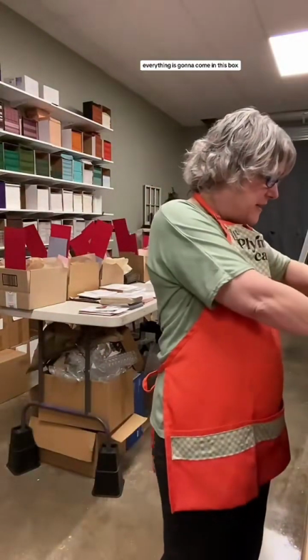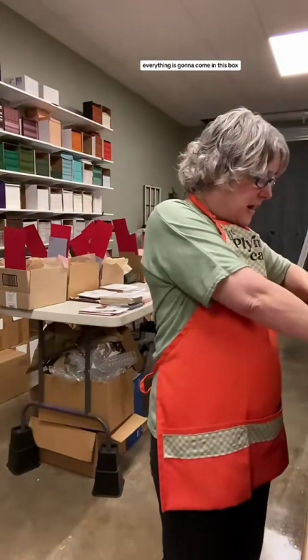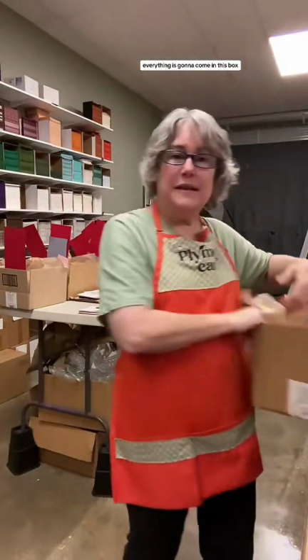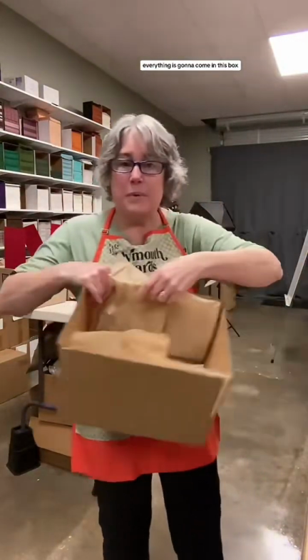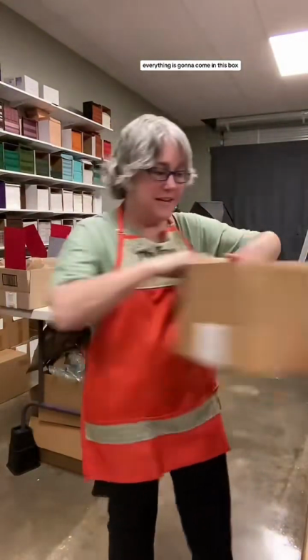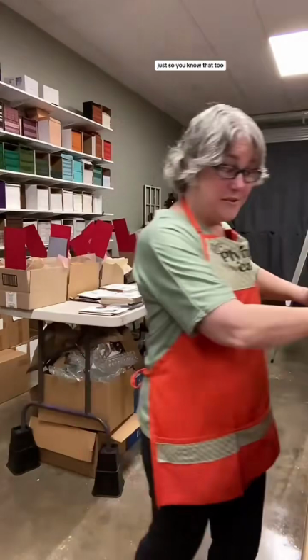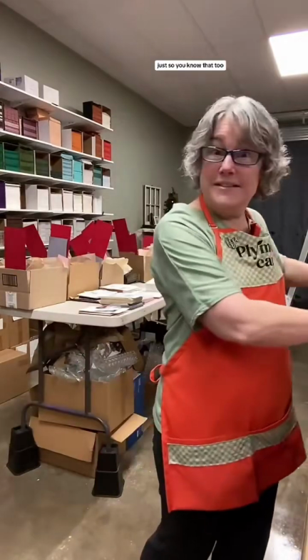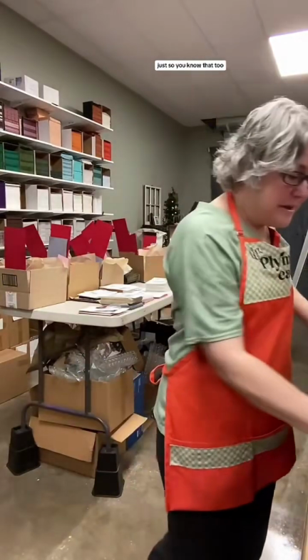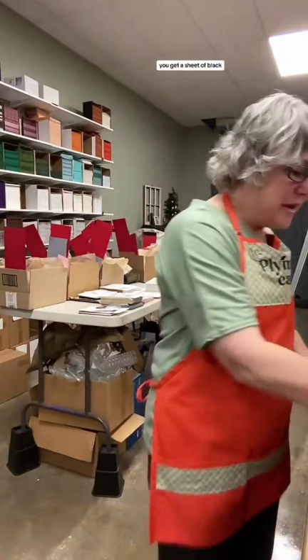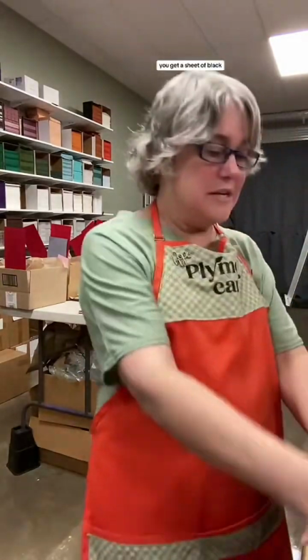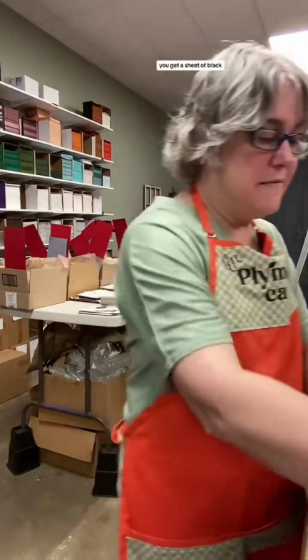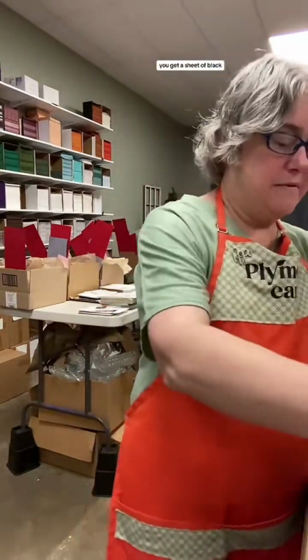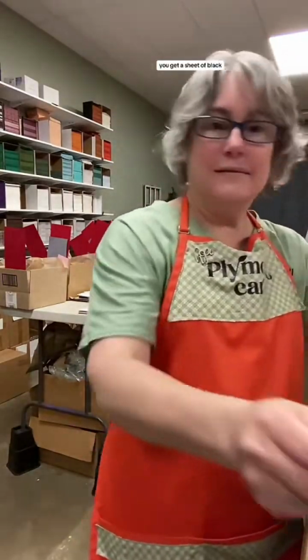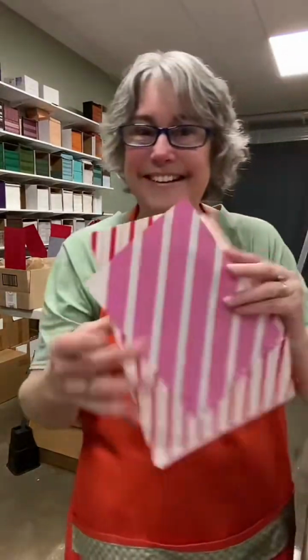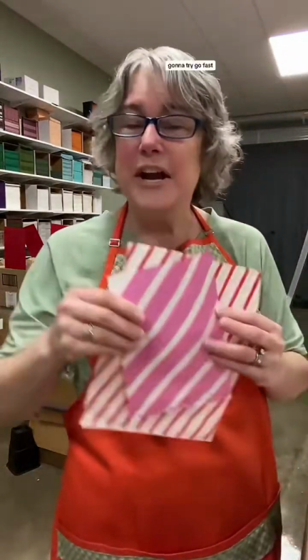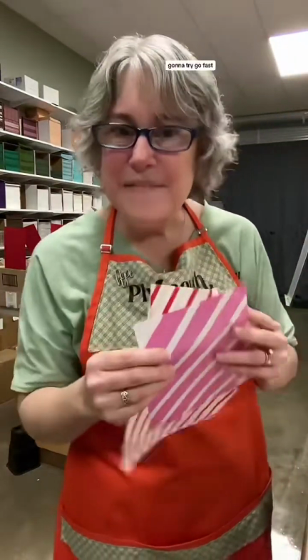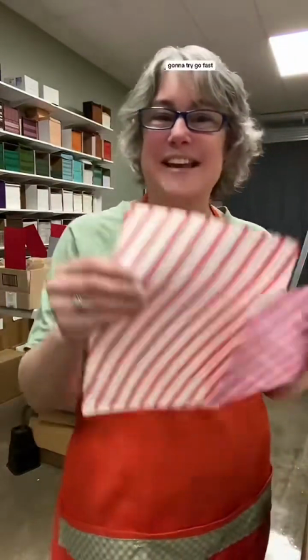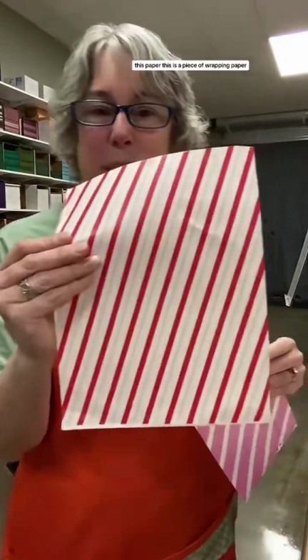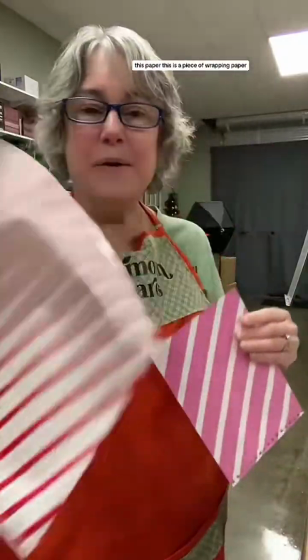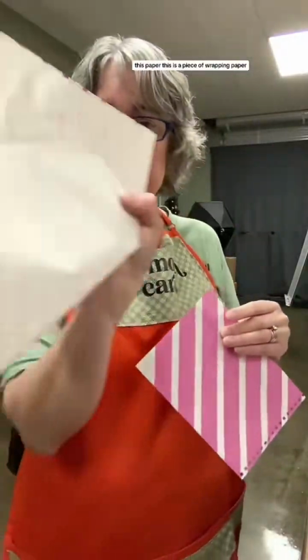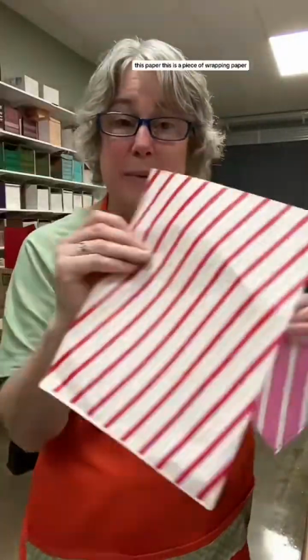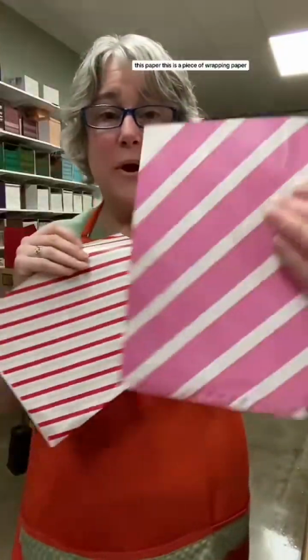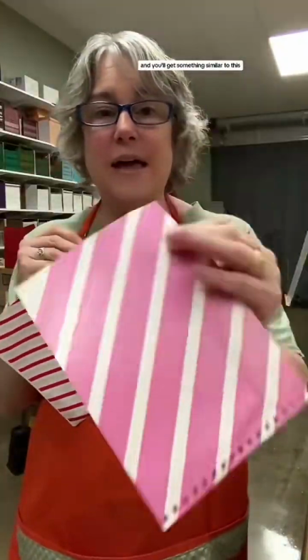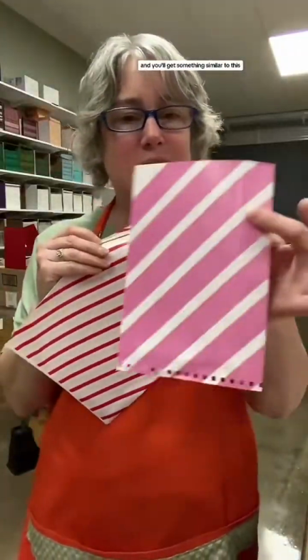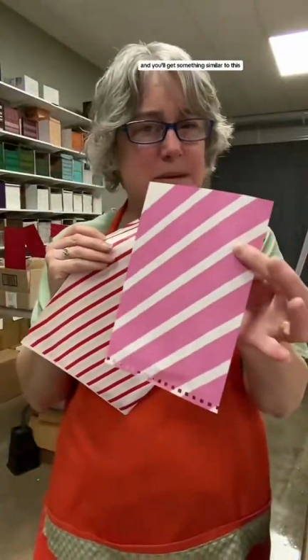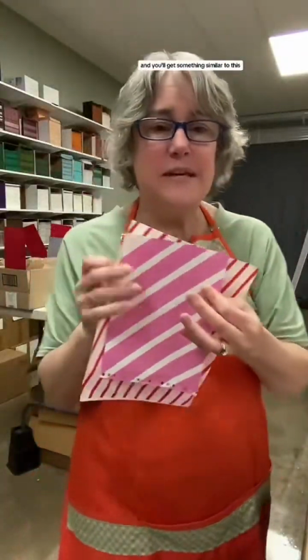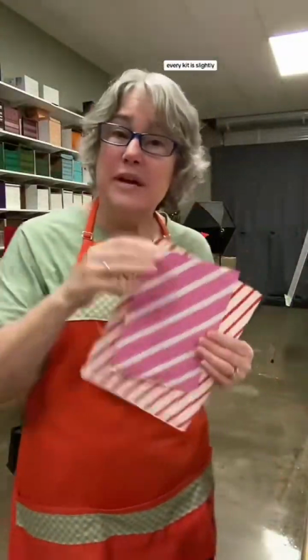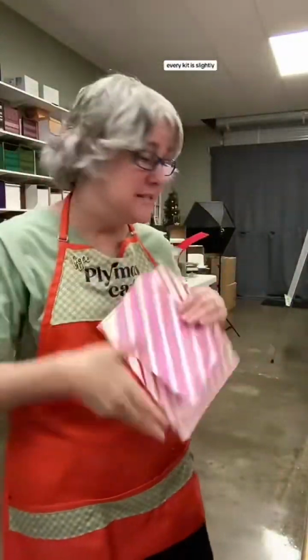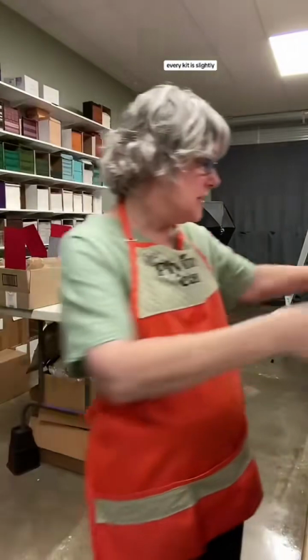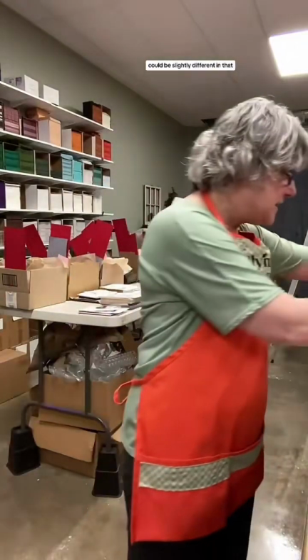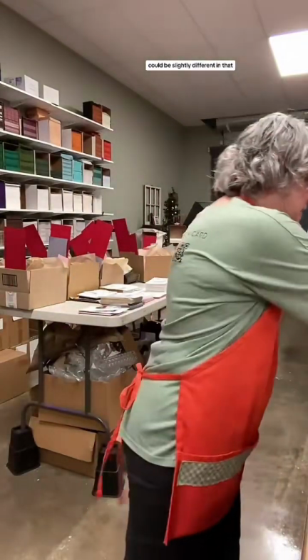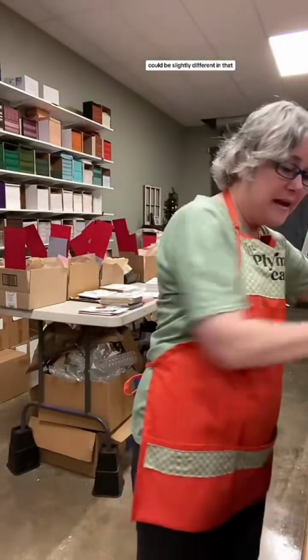Everything is going to come in this box. You get a sheet of - this is a piece of wrapping paper, and you'll get something similar to this. Every kit could be slightly different in that.